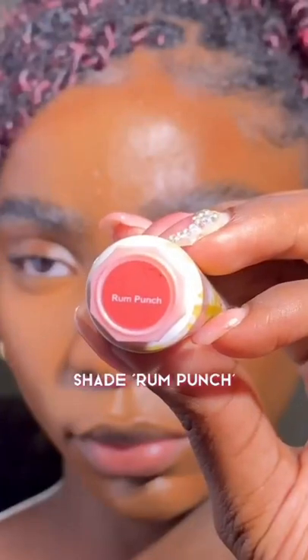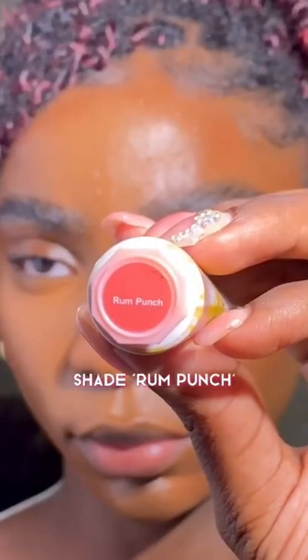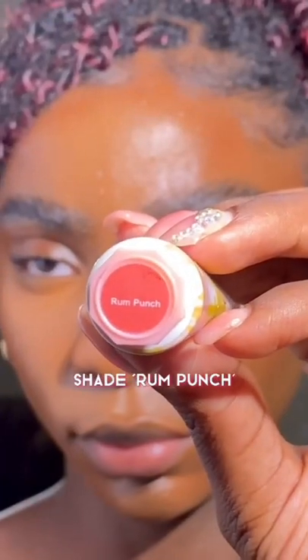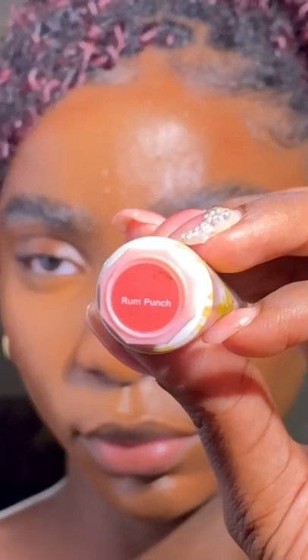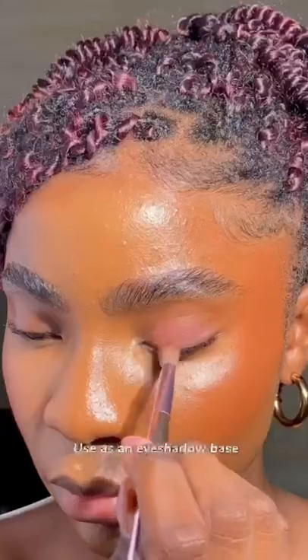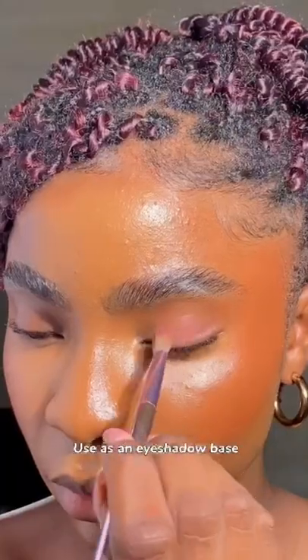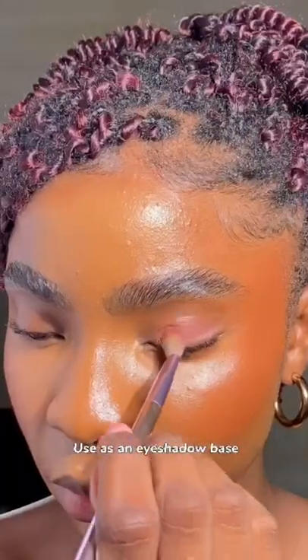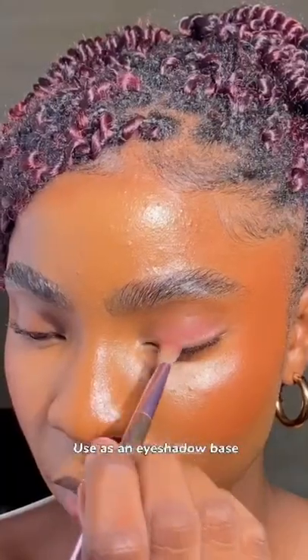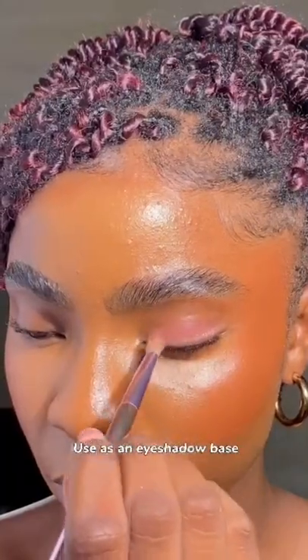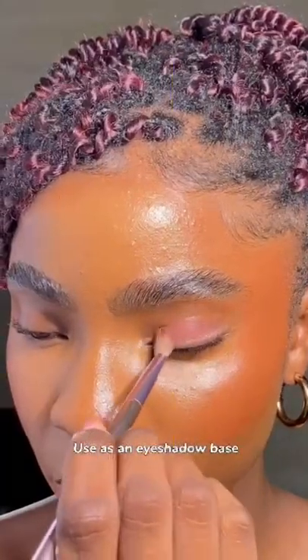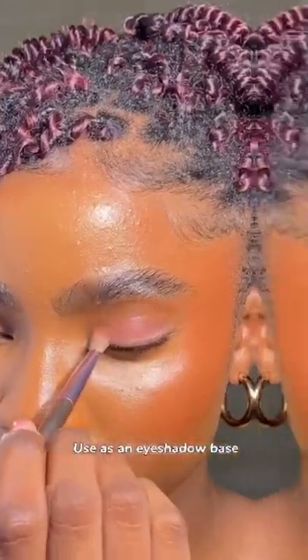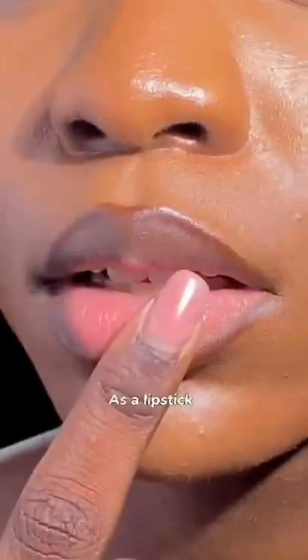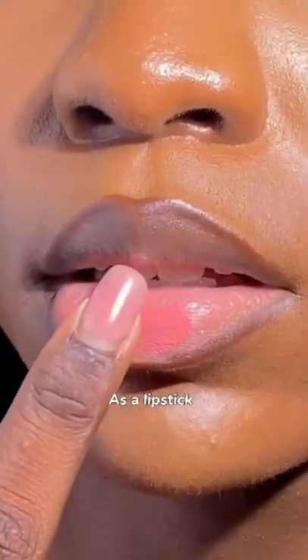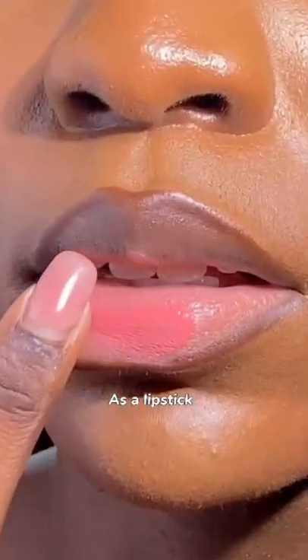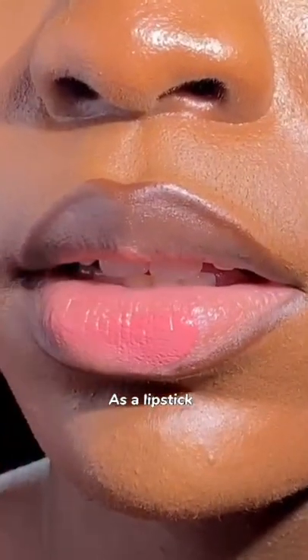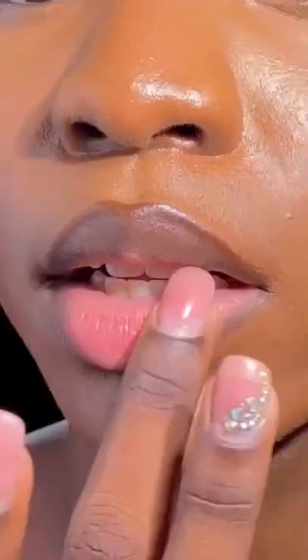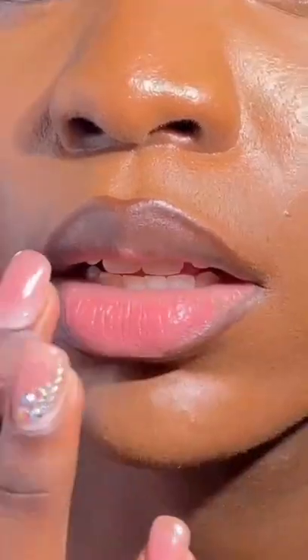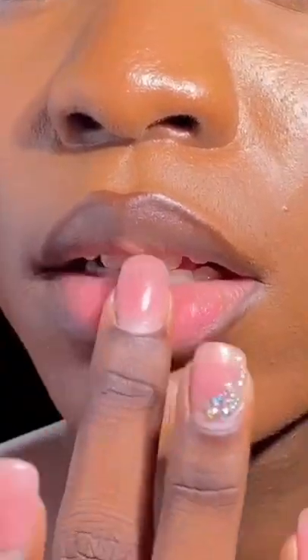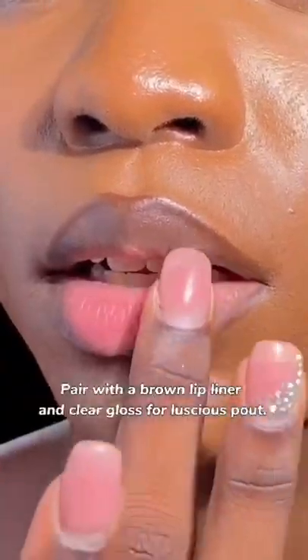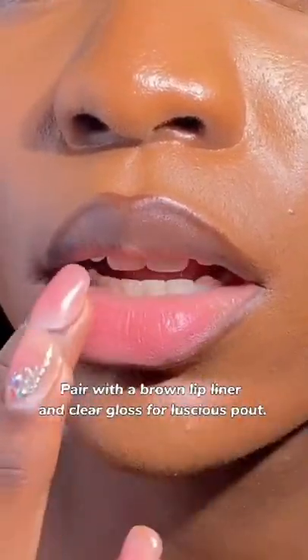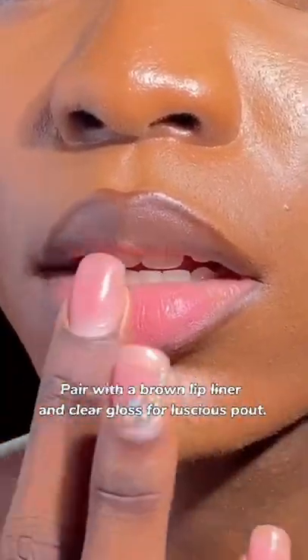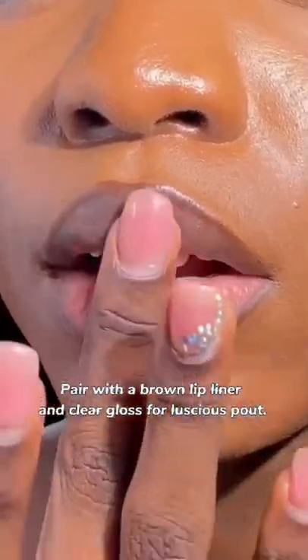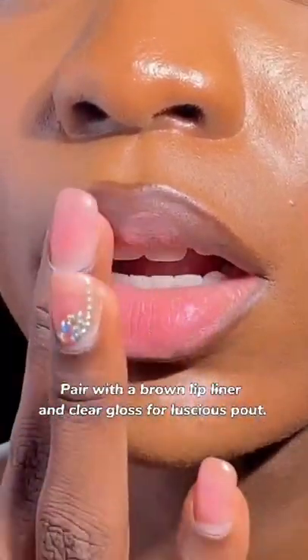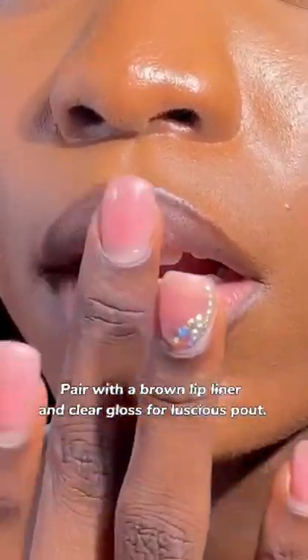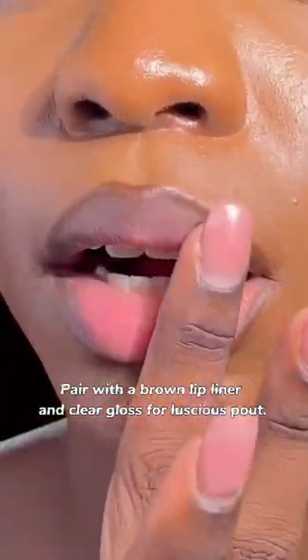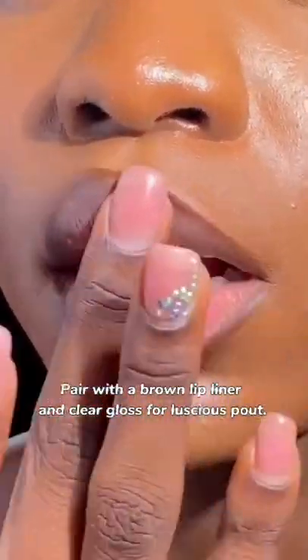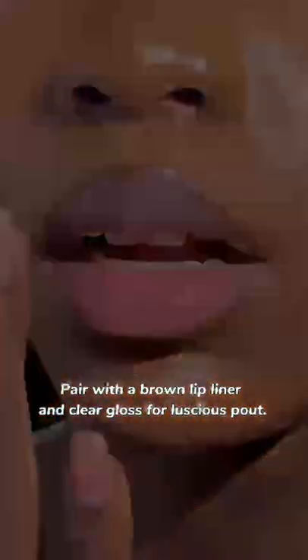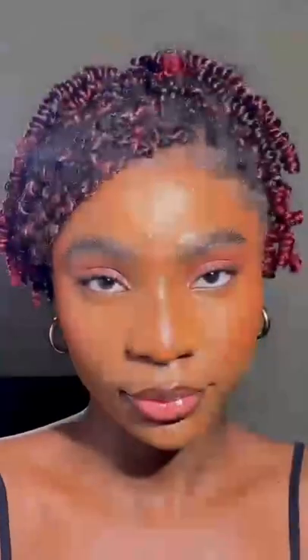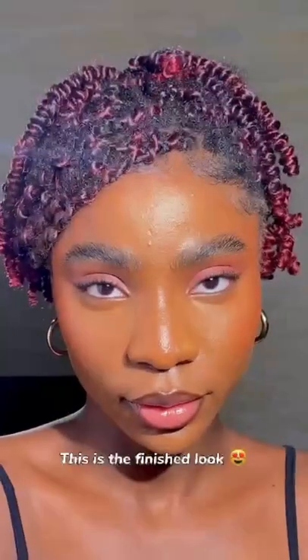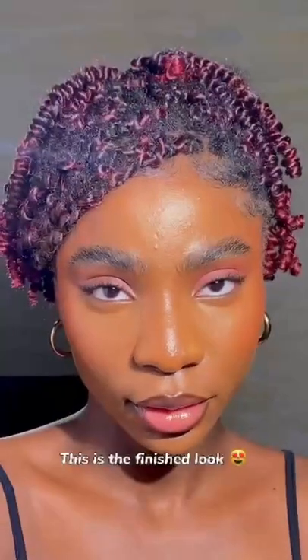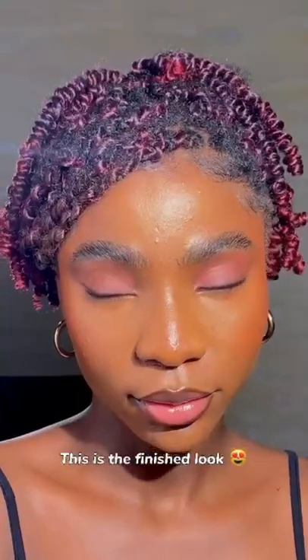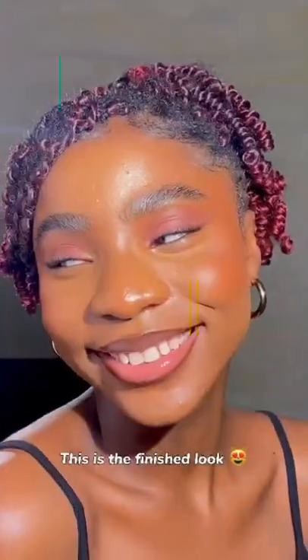Shade Rum Punch — use it as an eyeshadow base or as a lipstick. Pair with a brown lip liner and clear gloss for a luscious pout. This is the finished look.